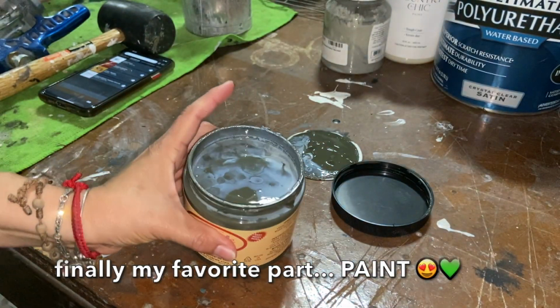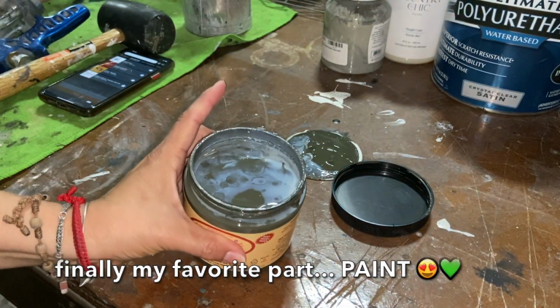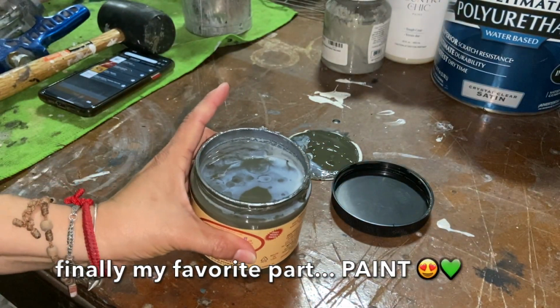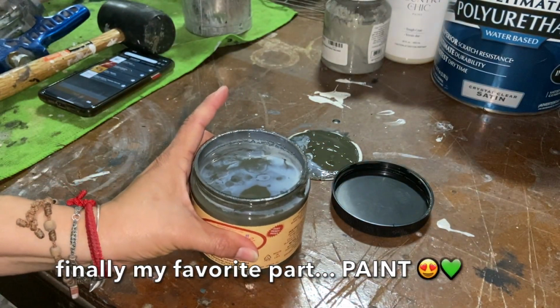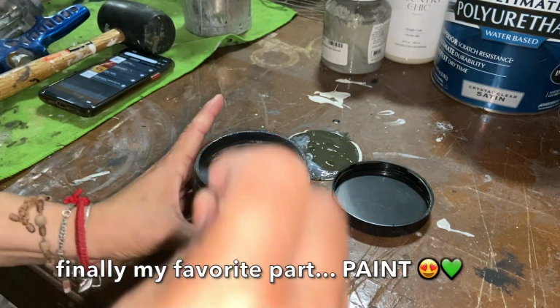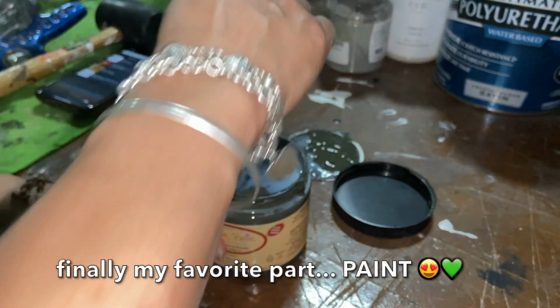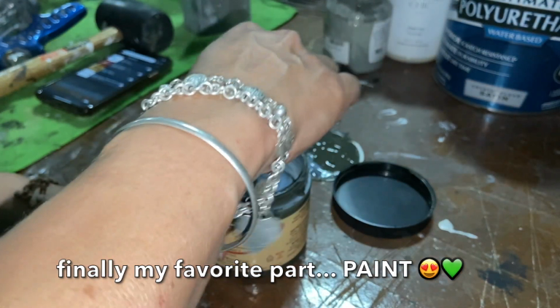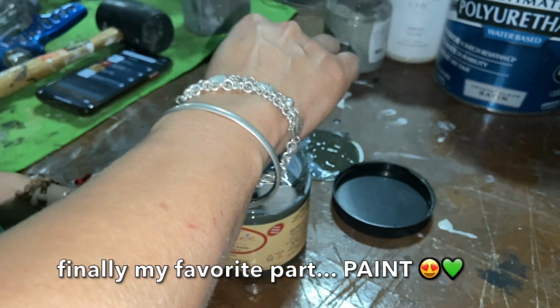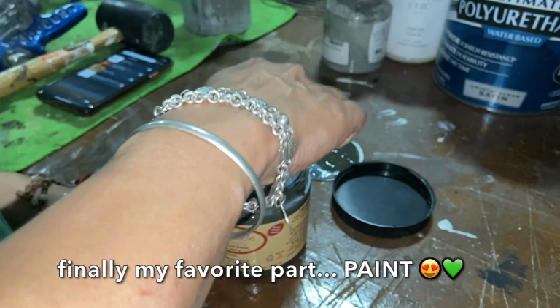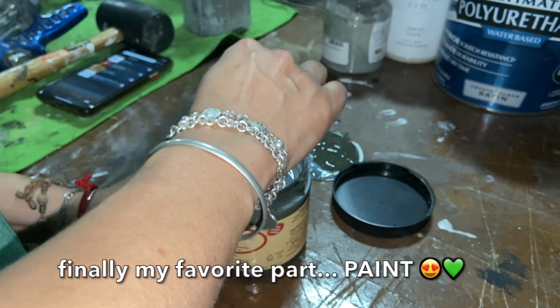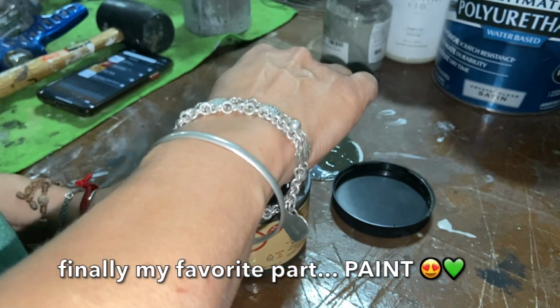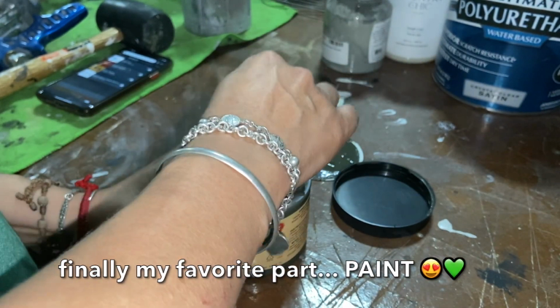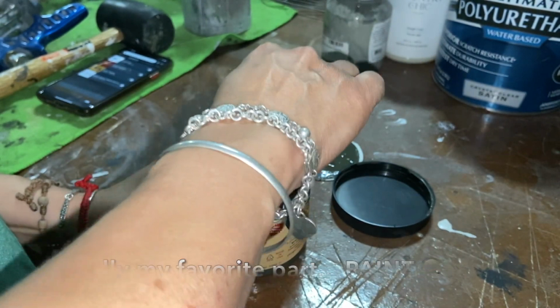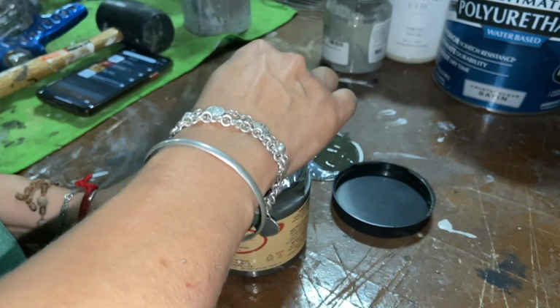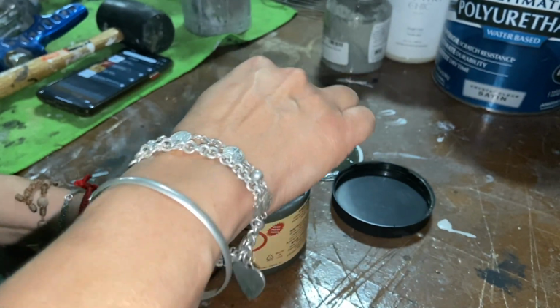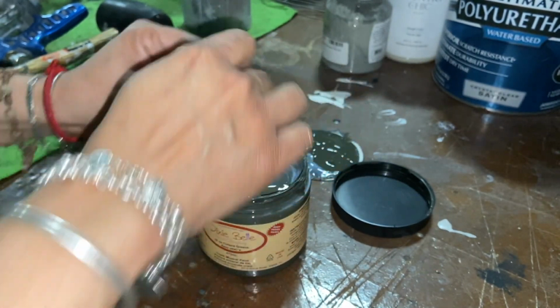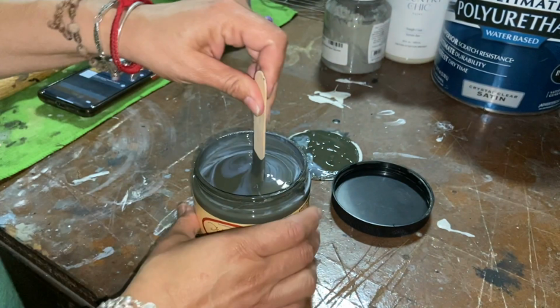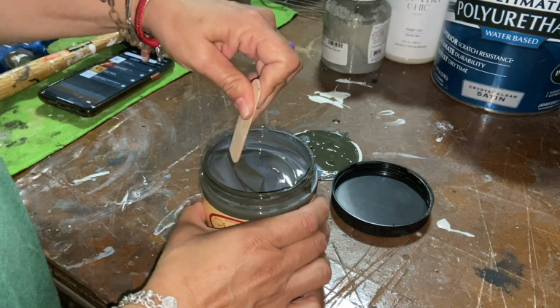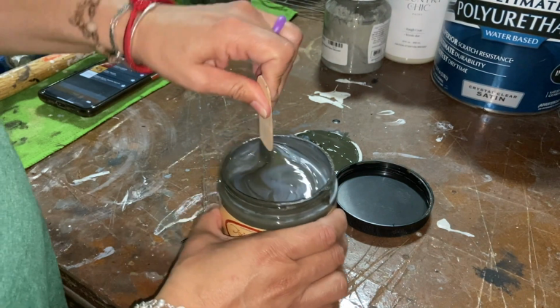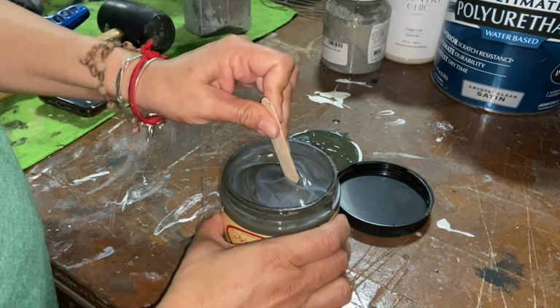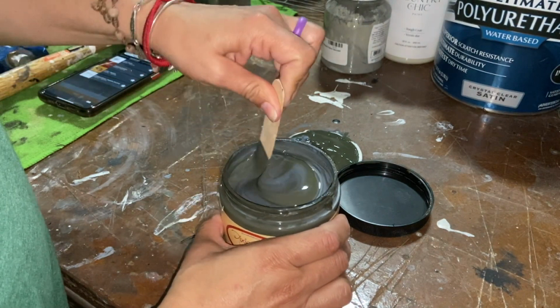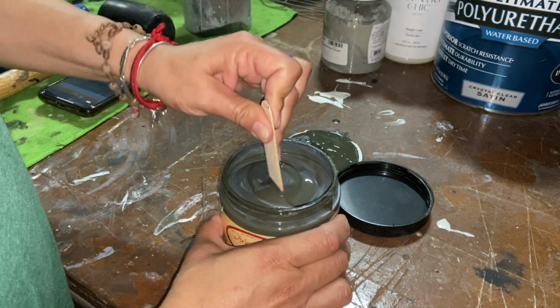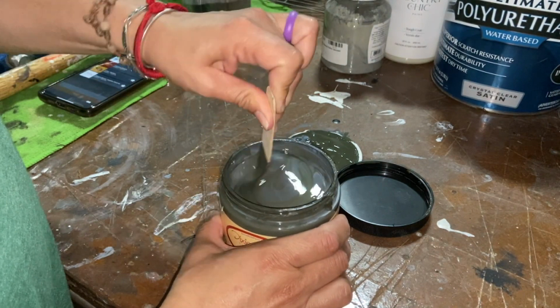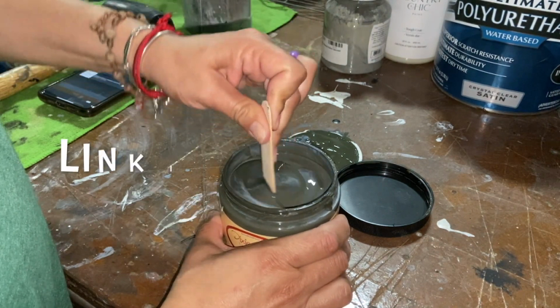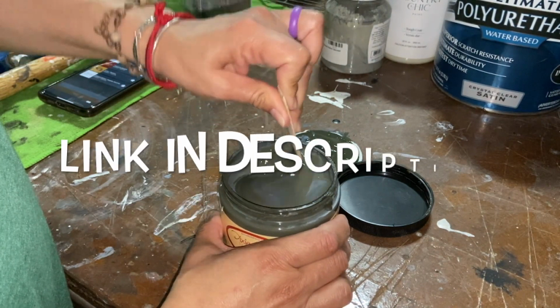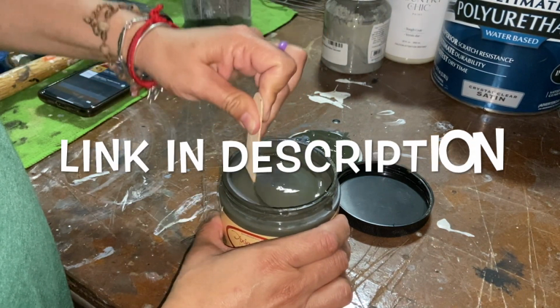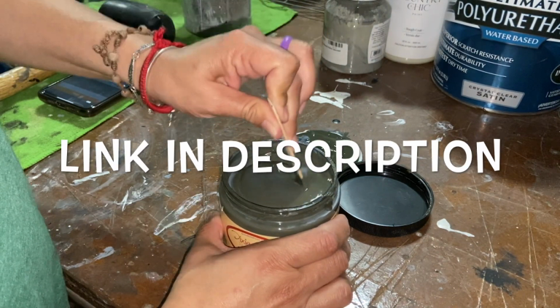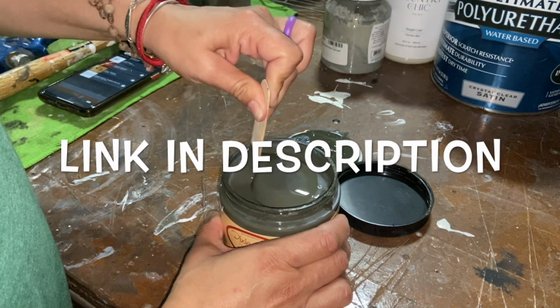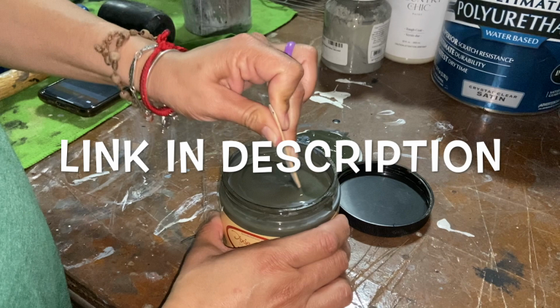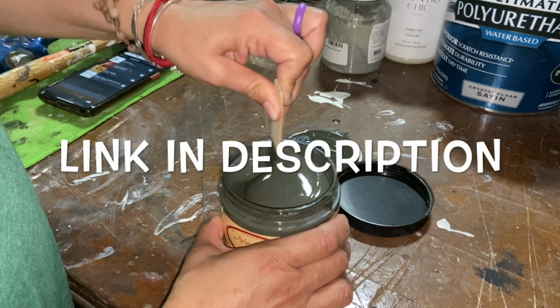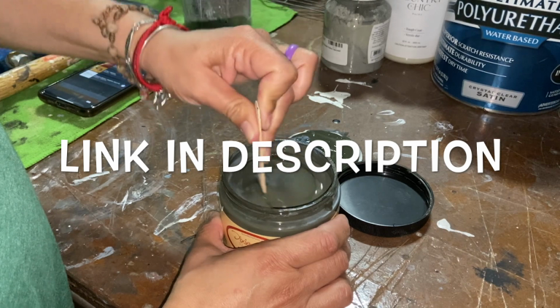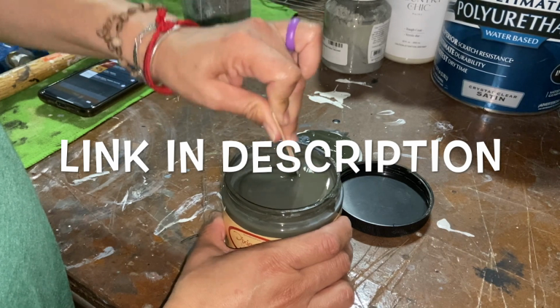I'm going to make sure that we mix this very well so that all of the components mix in. I'm excited to paint with this color — definitely excited to paint with this color.